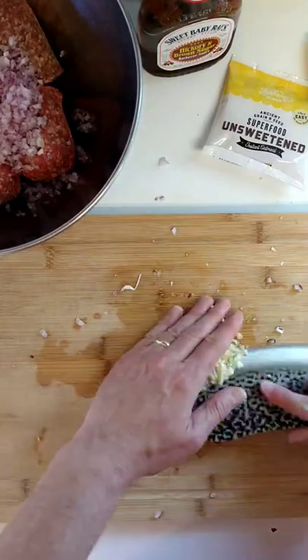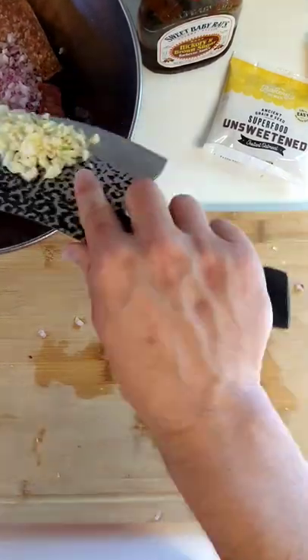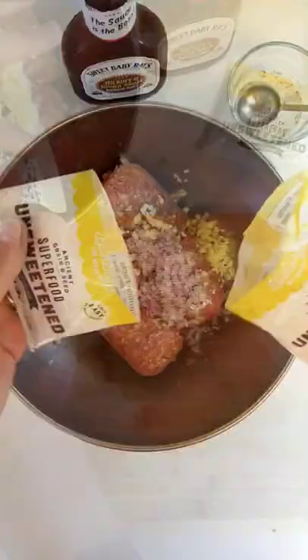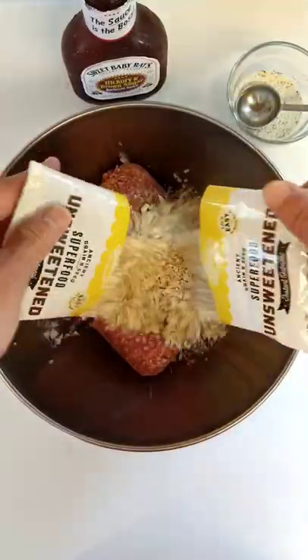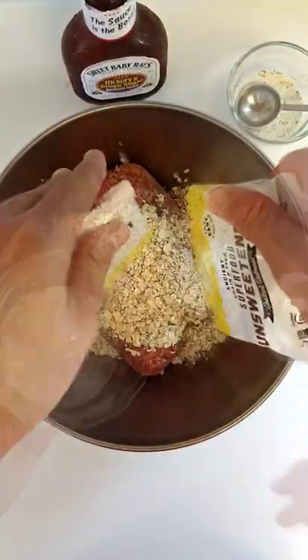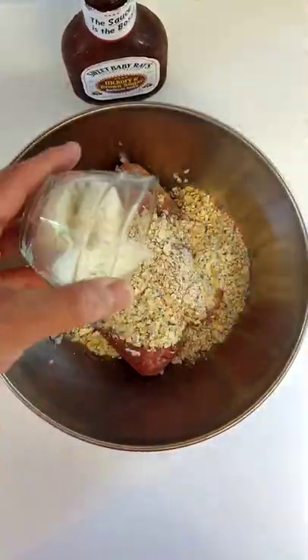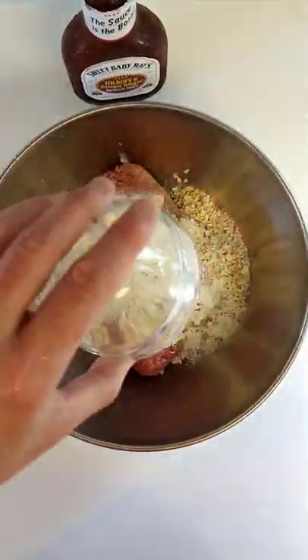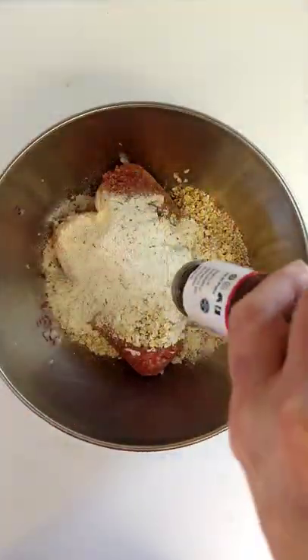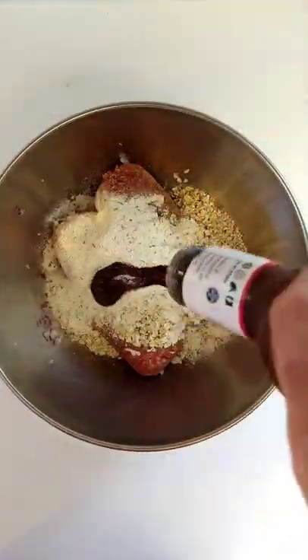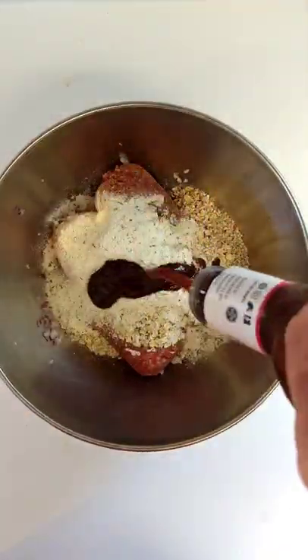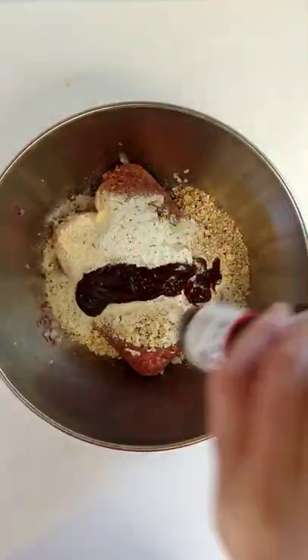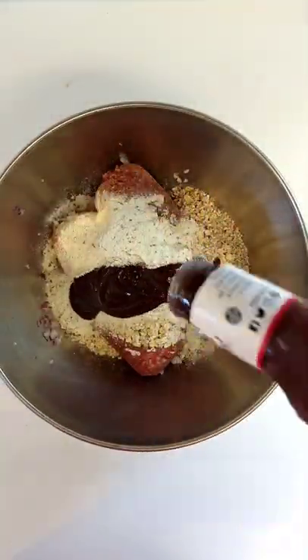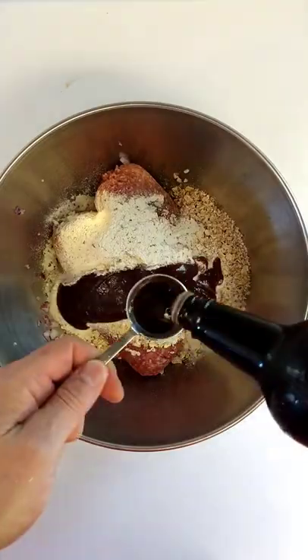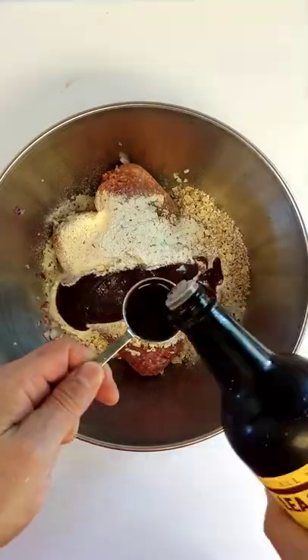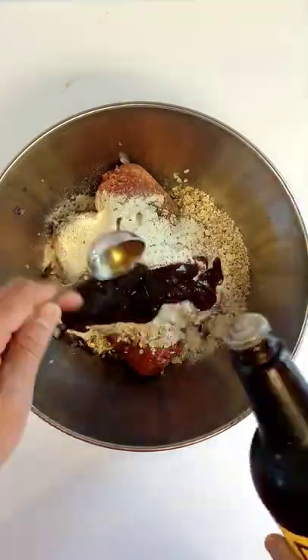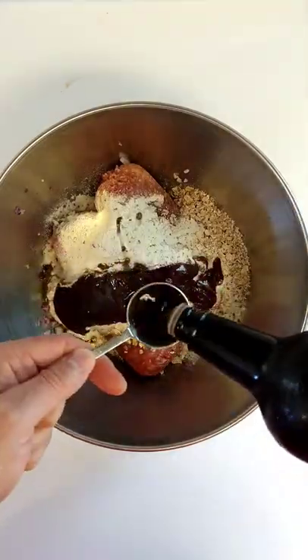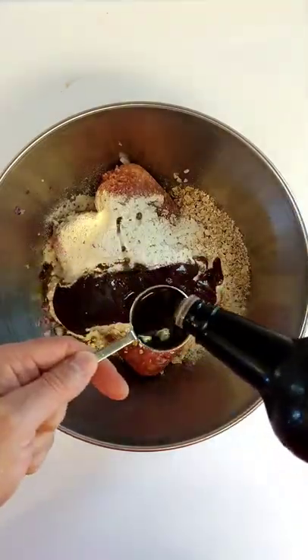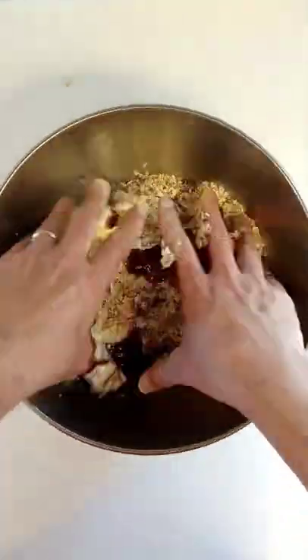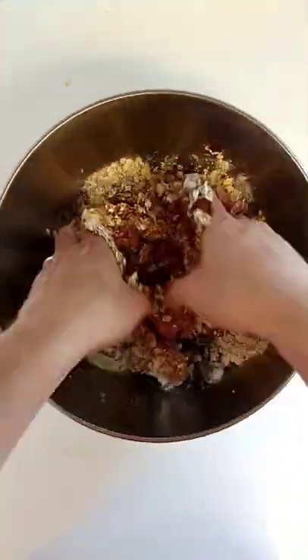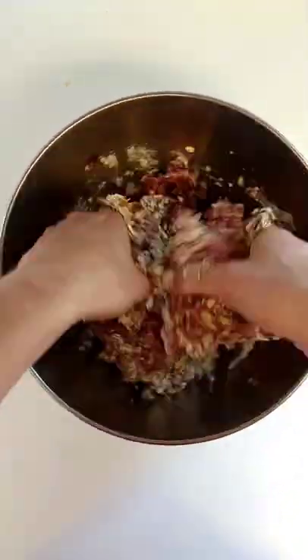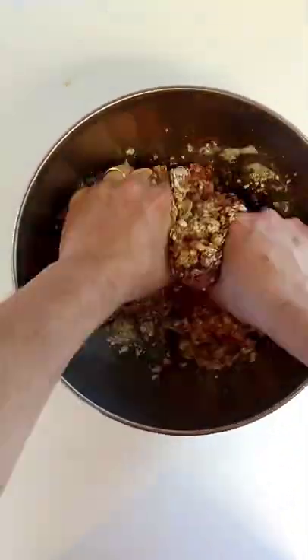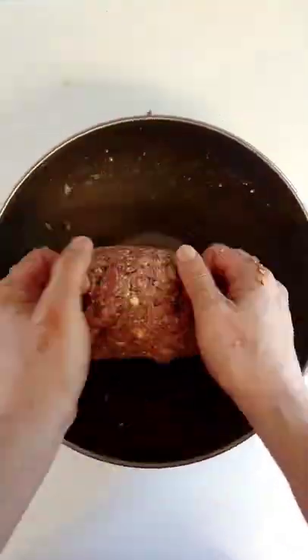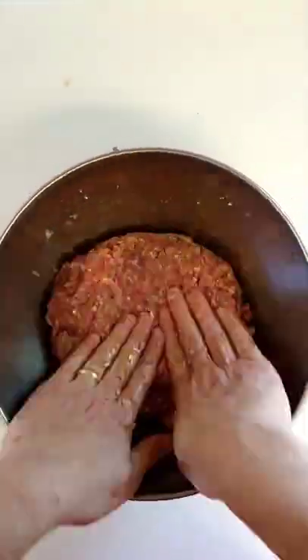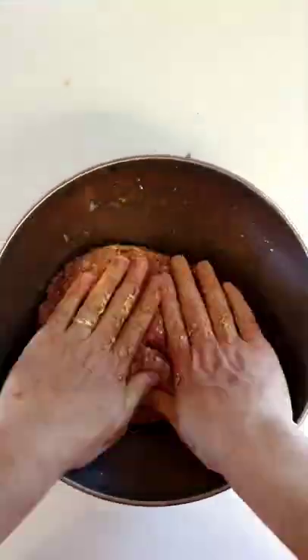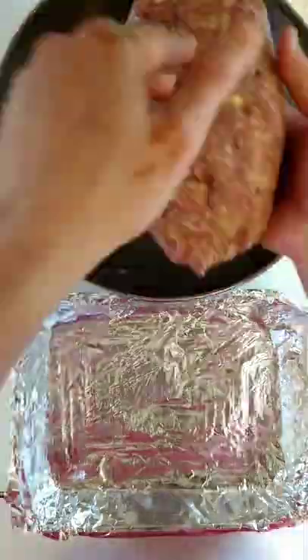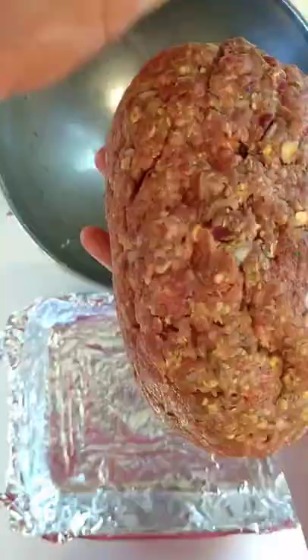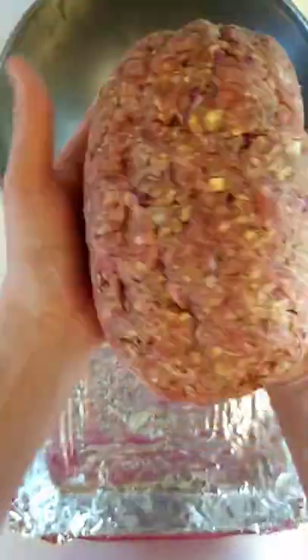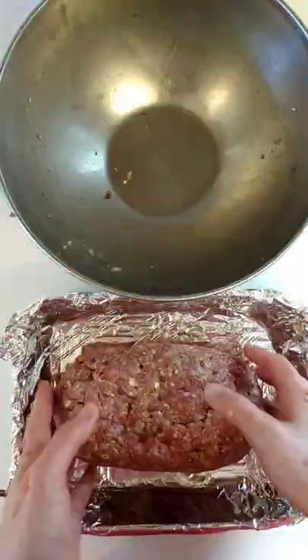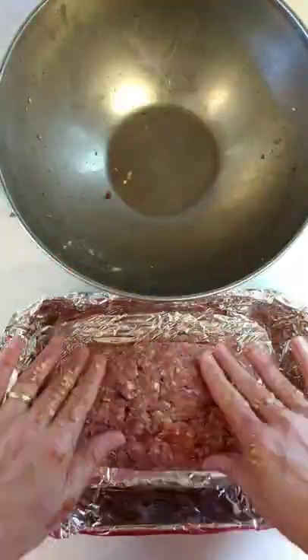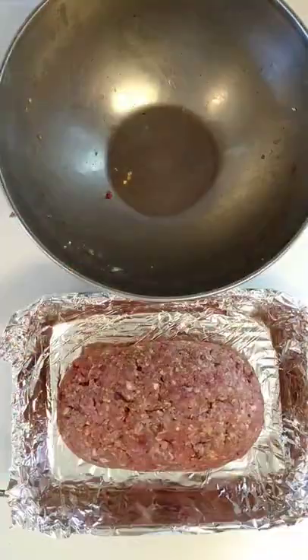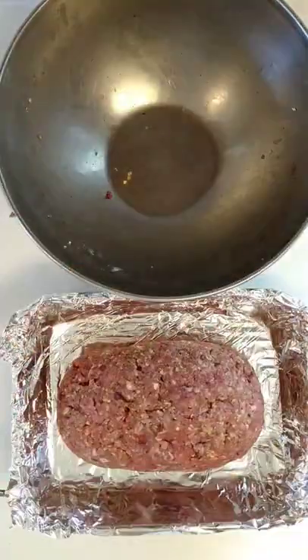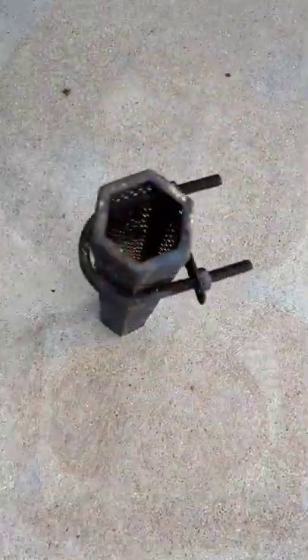First thing I learned: write the recipe you want to use down. I was going from memory and forgot to include the eggs. It still tasted awesome, but it would have binded together just a little bit better had I used the eggs.